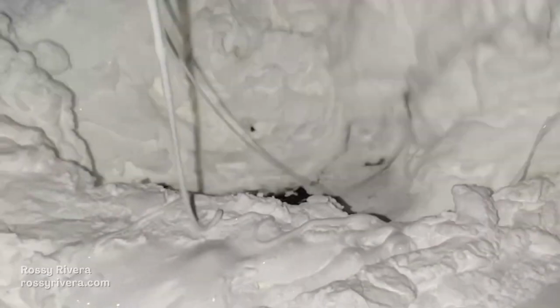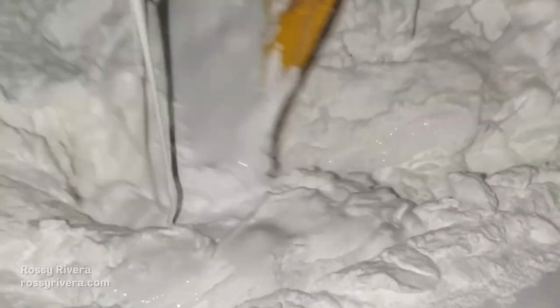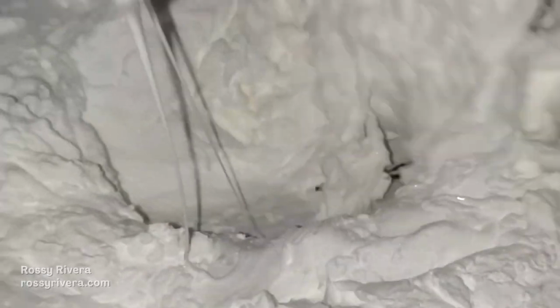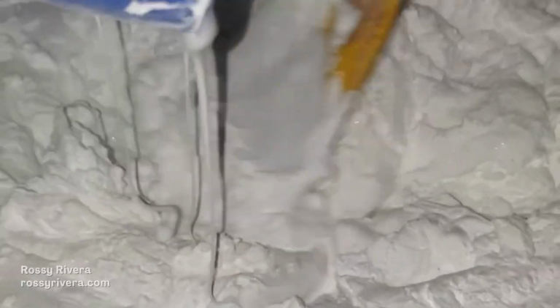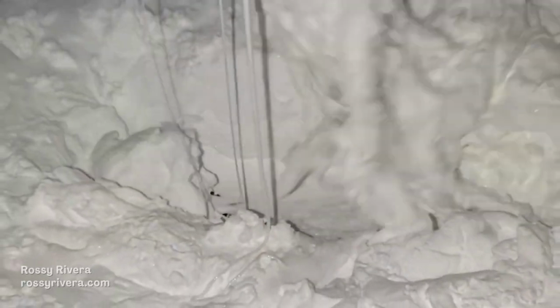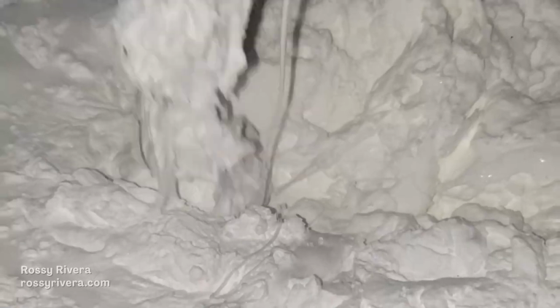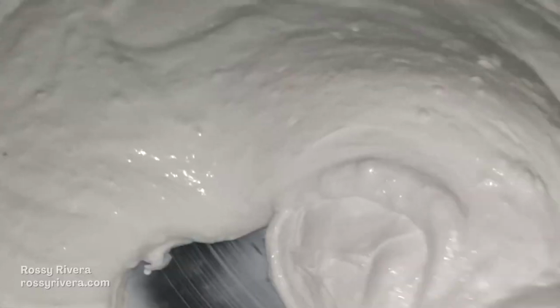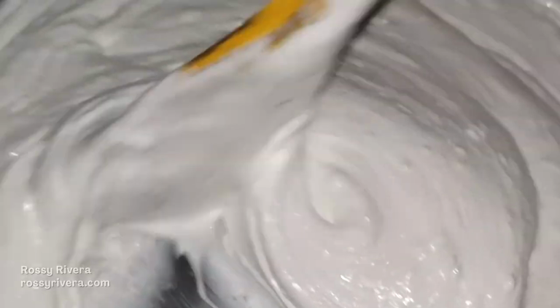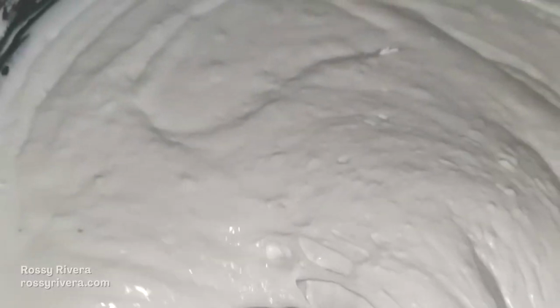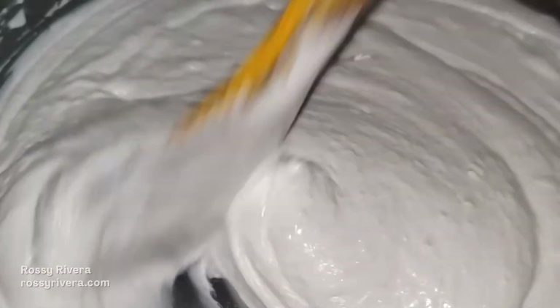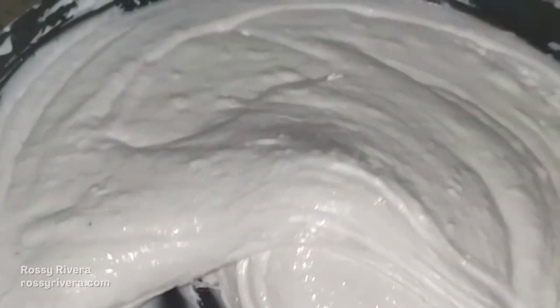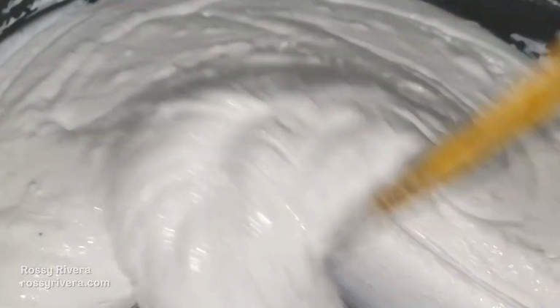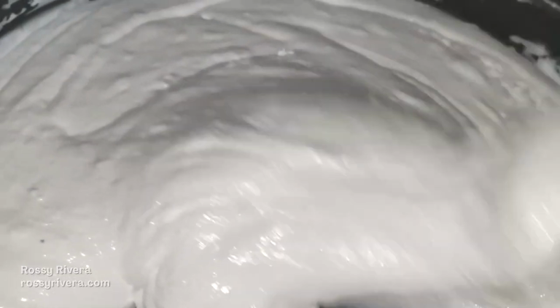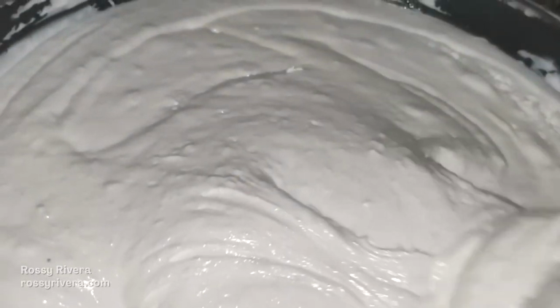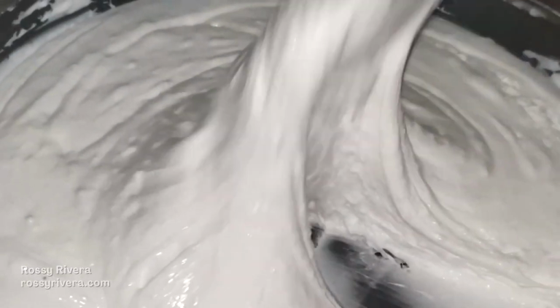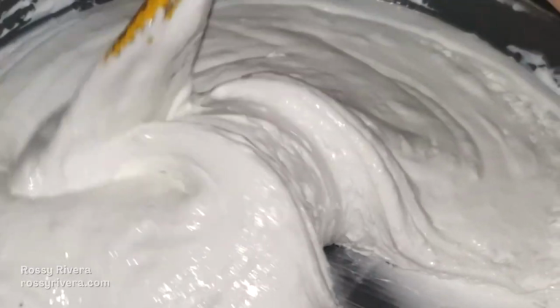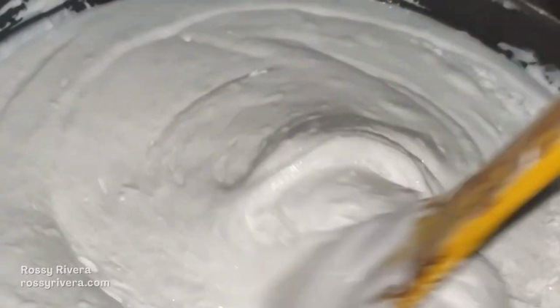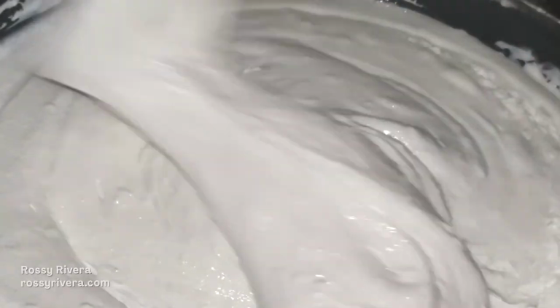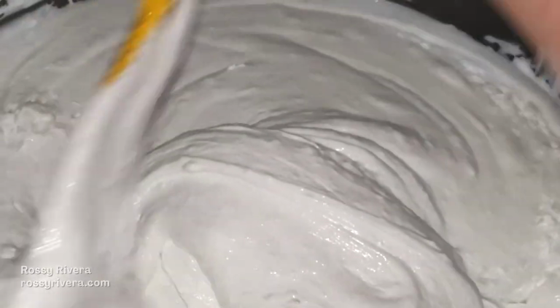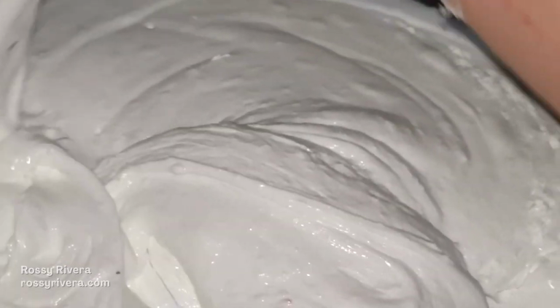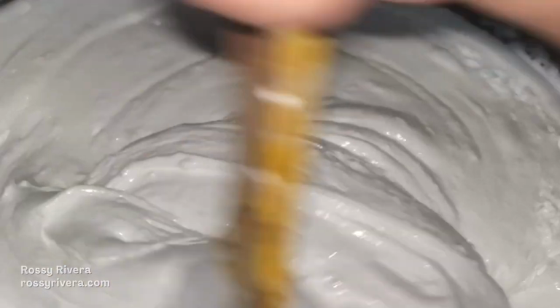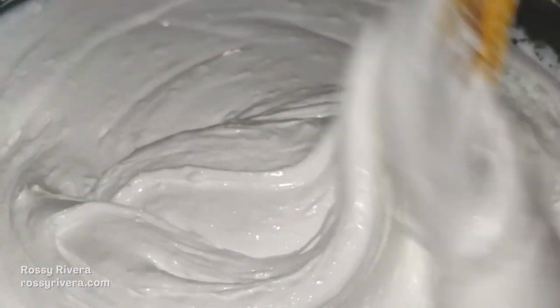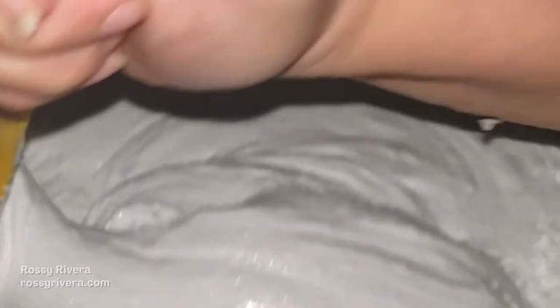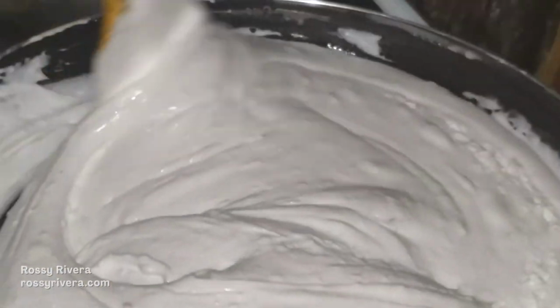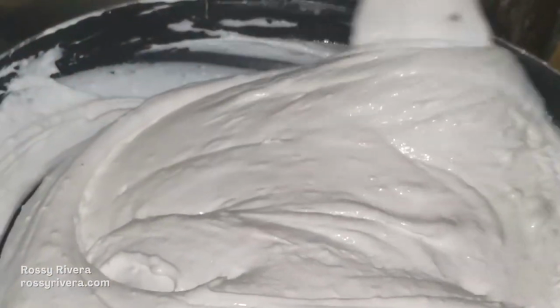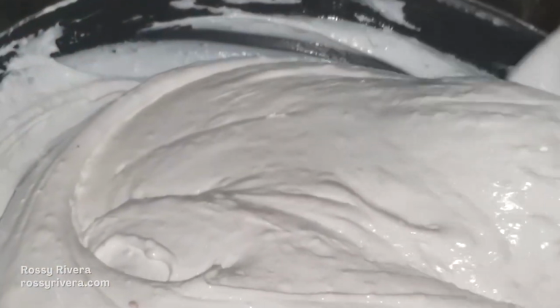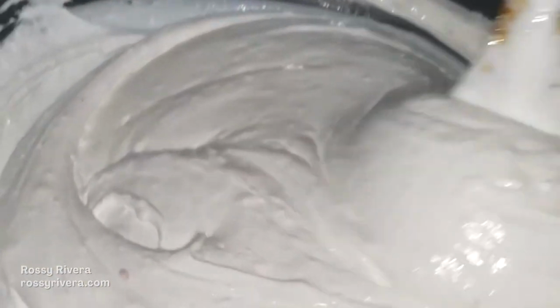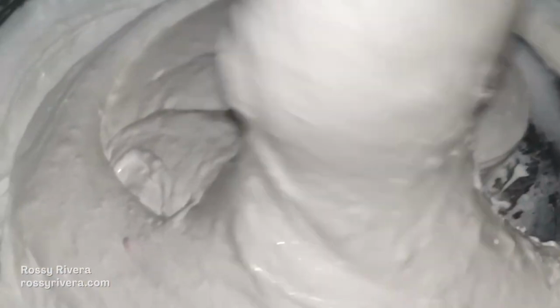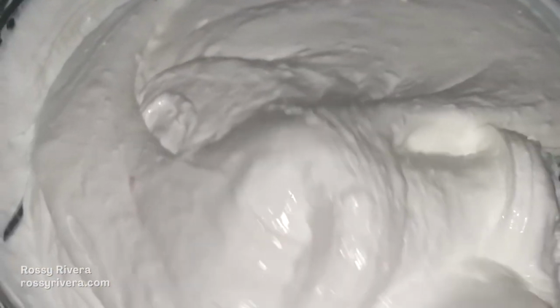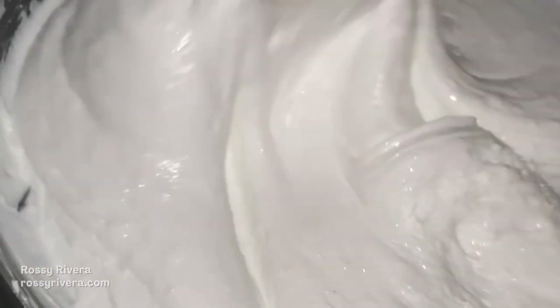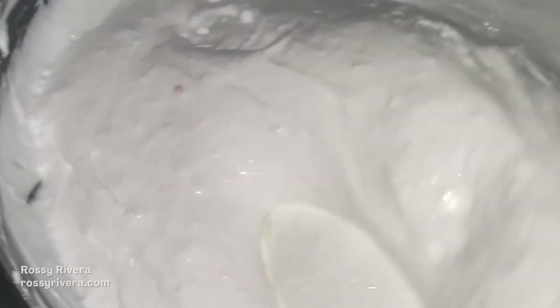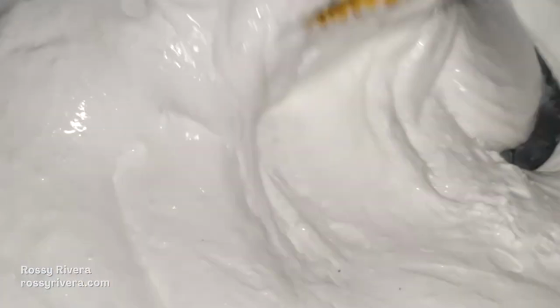For your tools you are going to need one teflon pan and a wooden spatula. As you can see here, in a teflon pan we are going to combine all of the ingredients until you get a homogenous mixture.